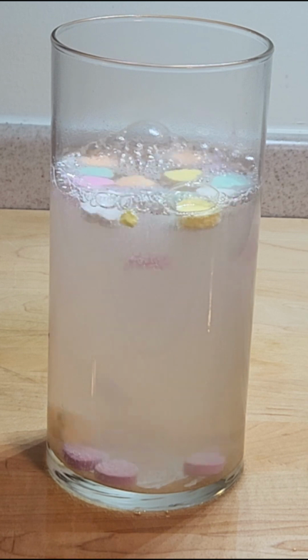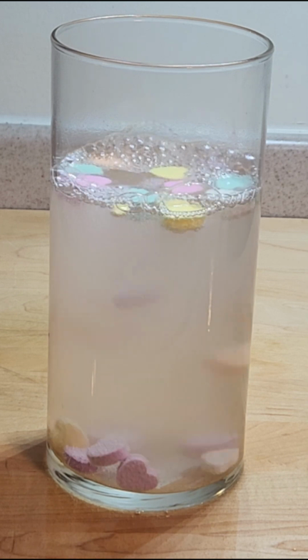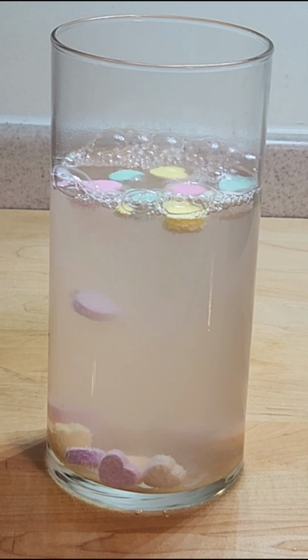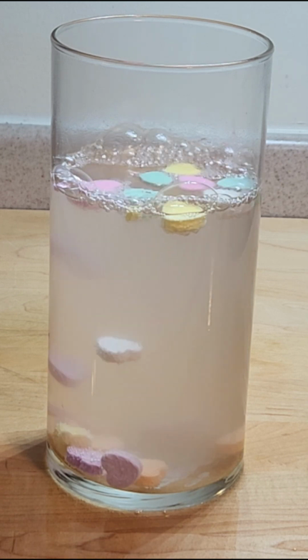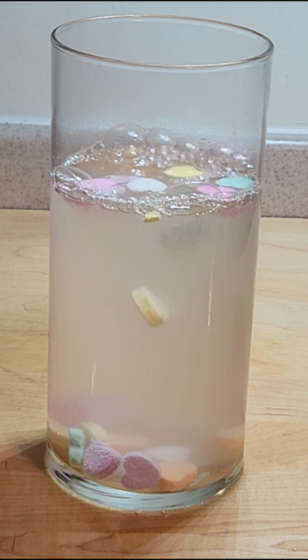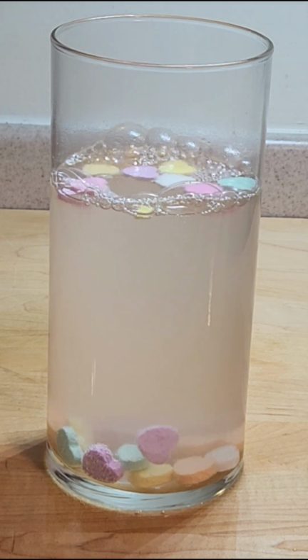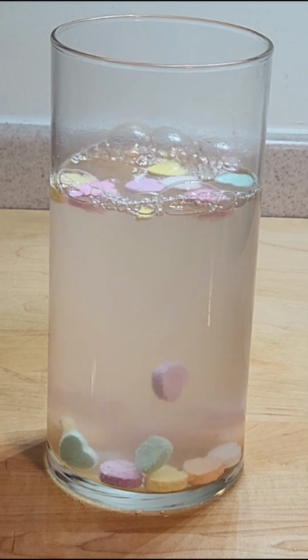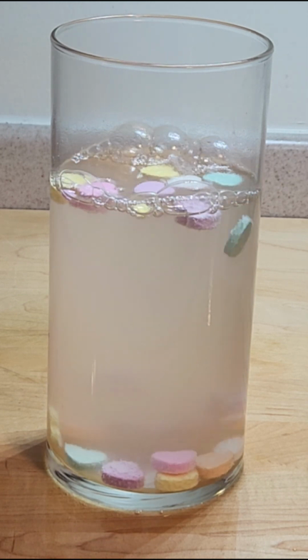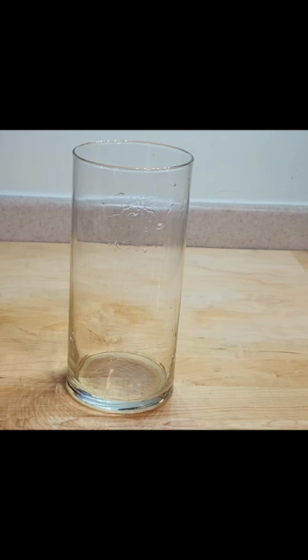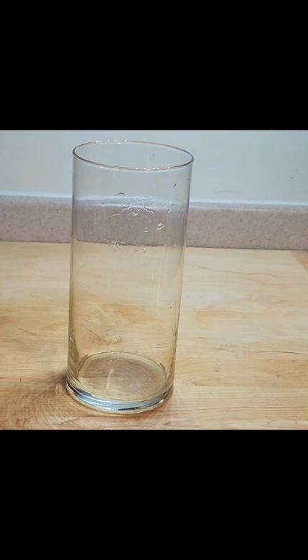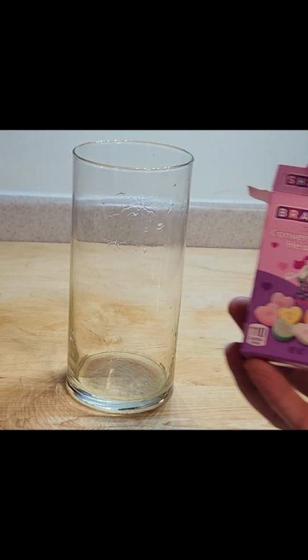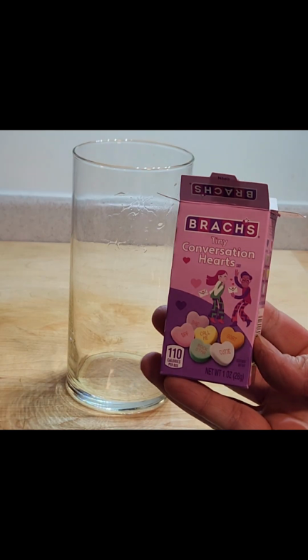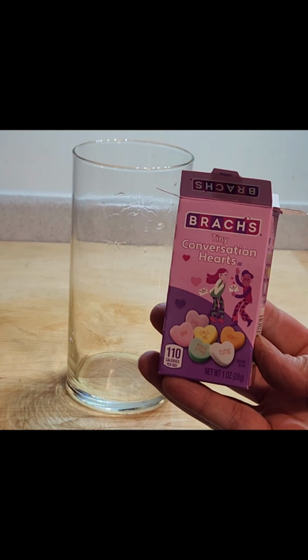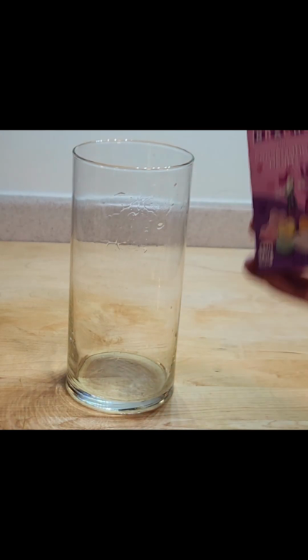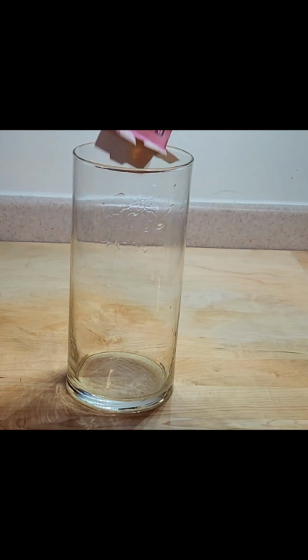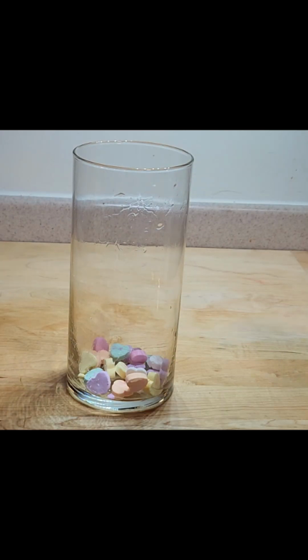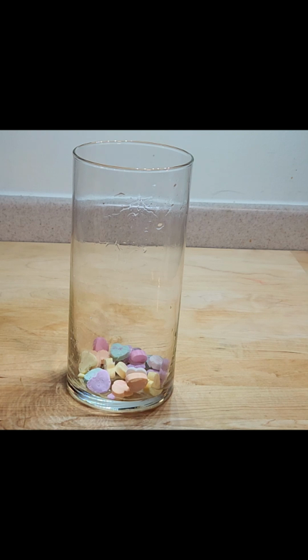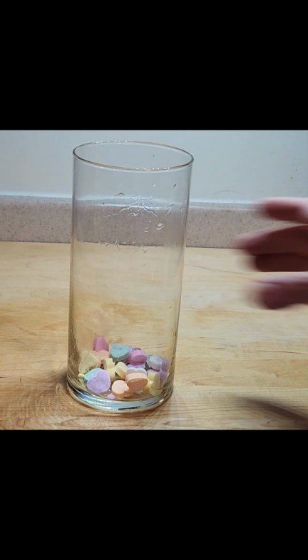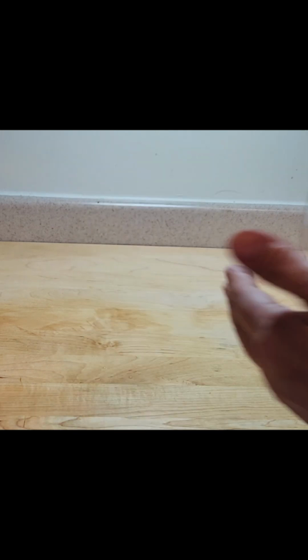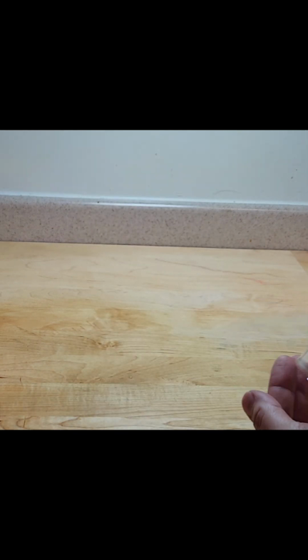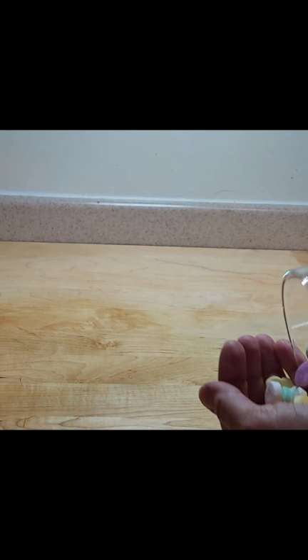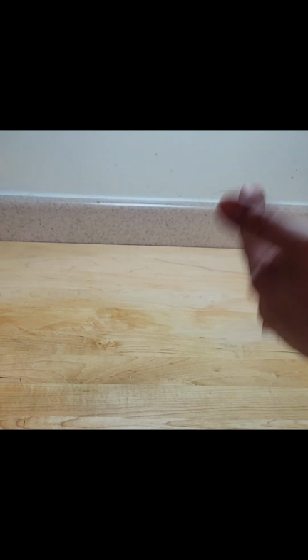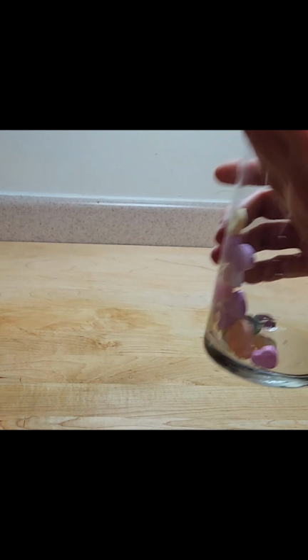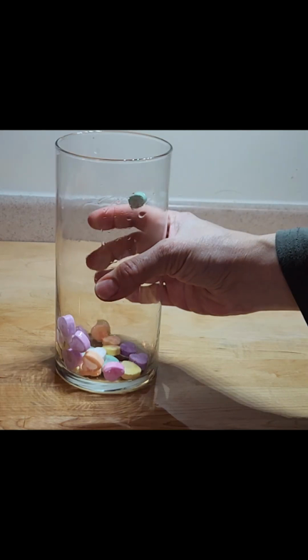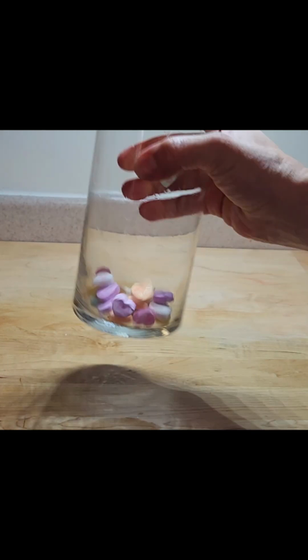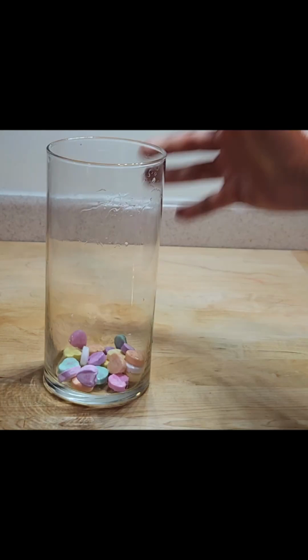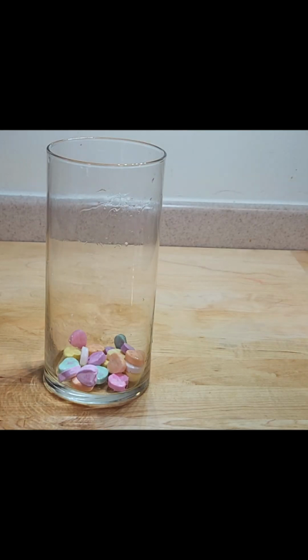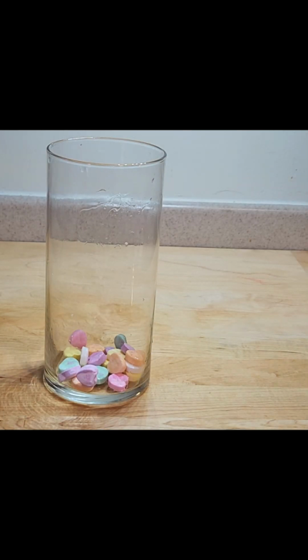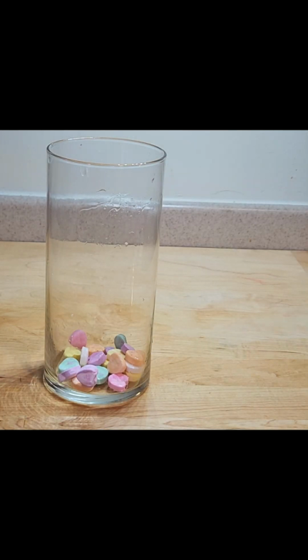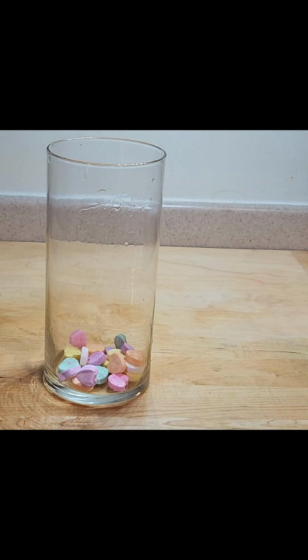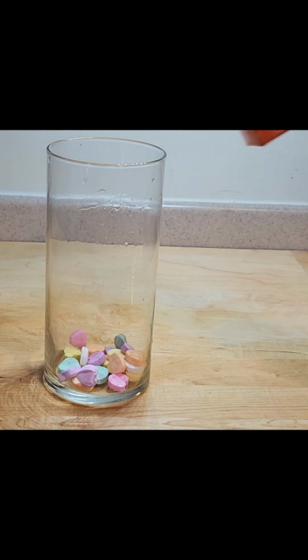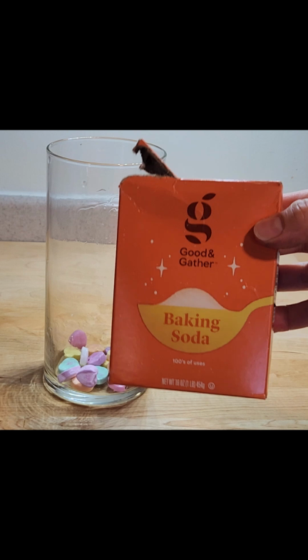Hey scientists! Welcome back for another fun Valentine's Day themed experiment. Today we're using some conversation hearts, a hard candy that is available around Valentine's Day.